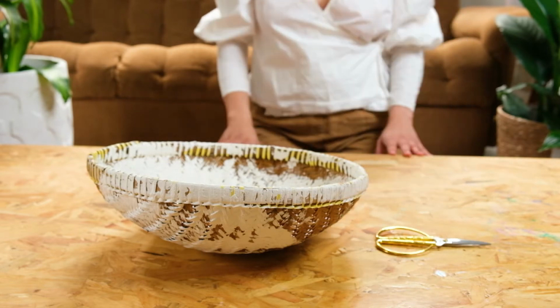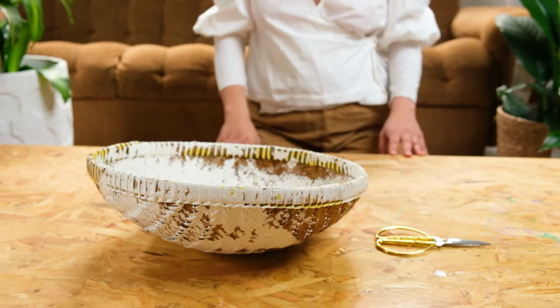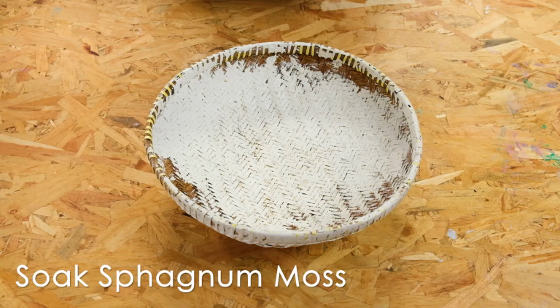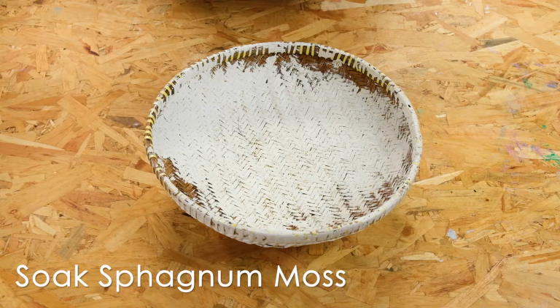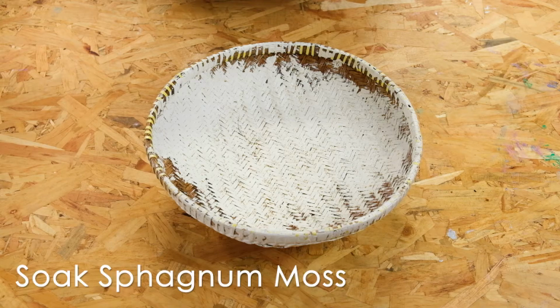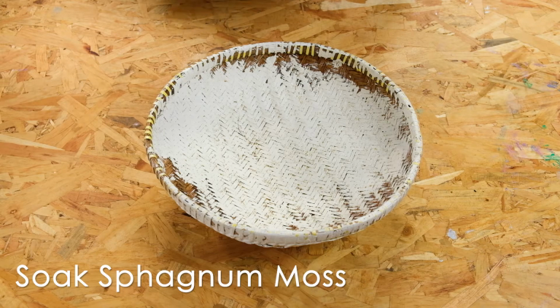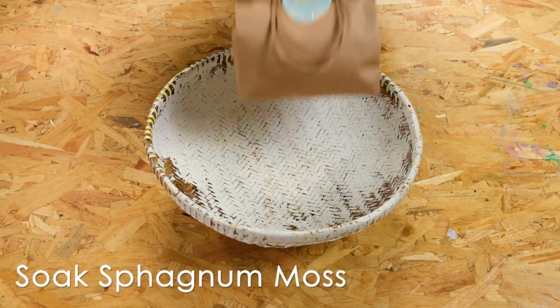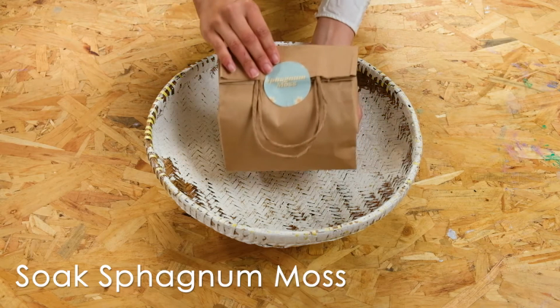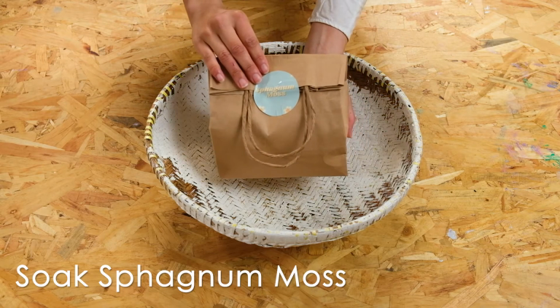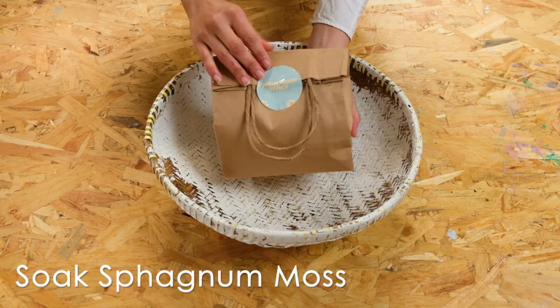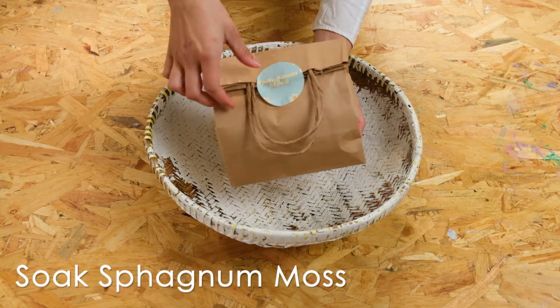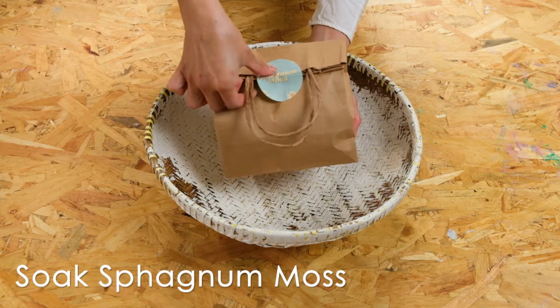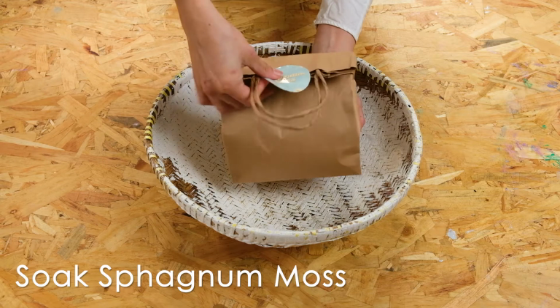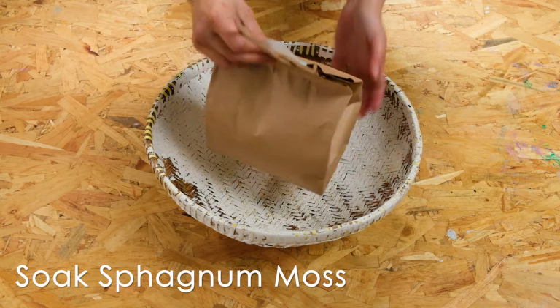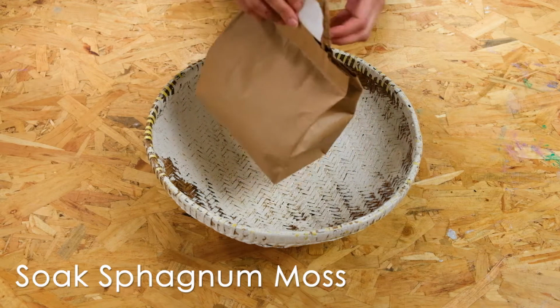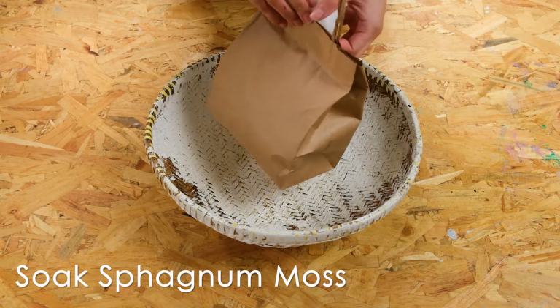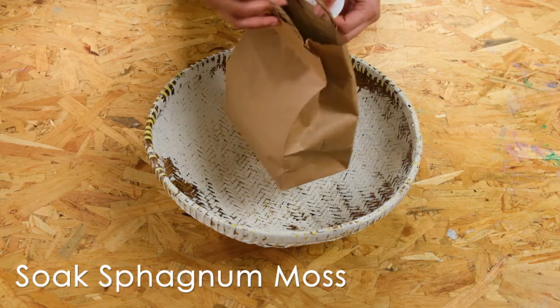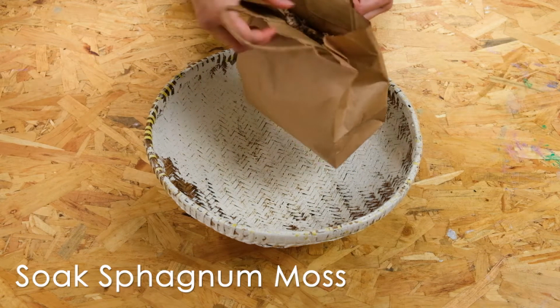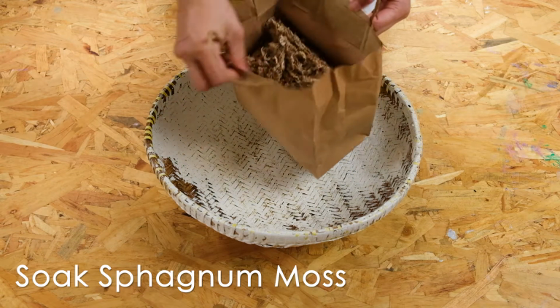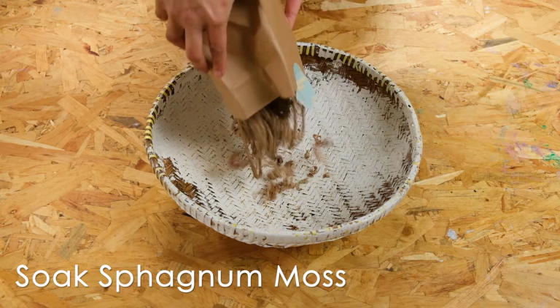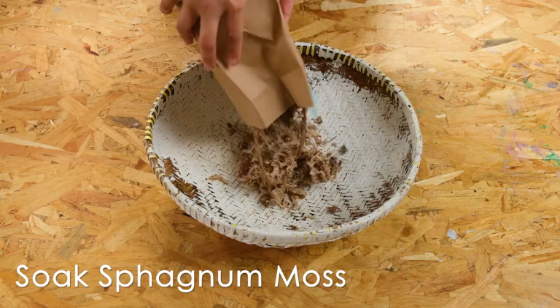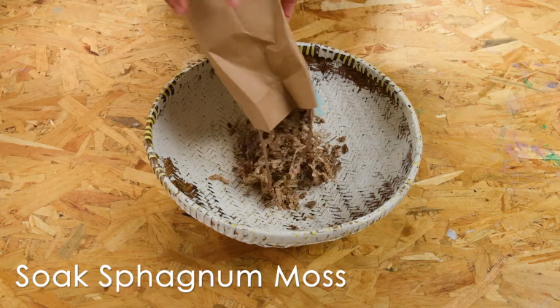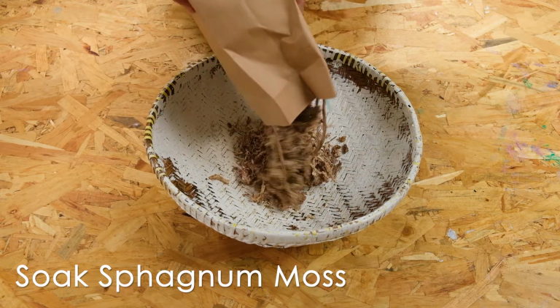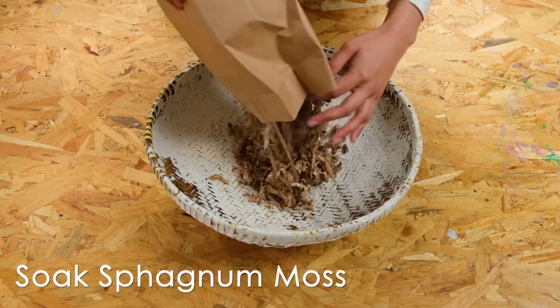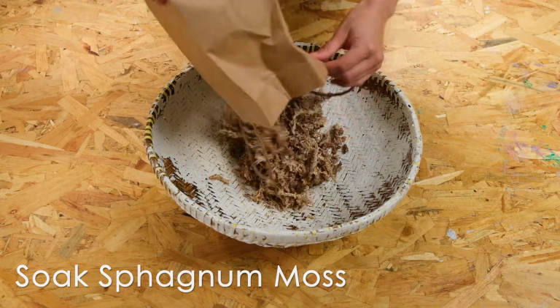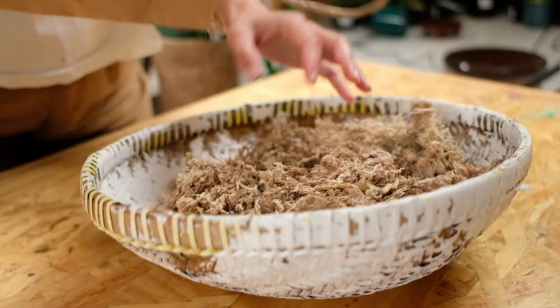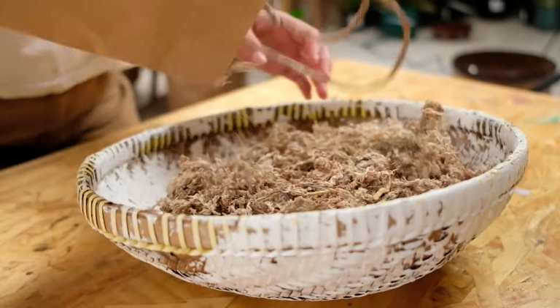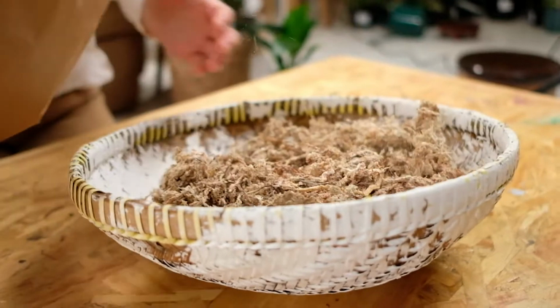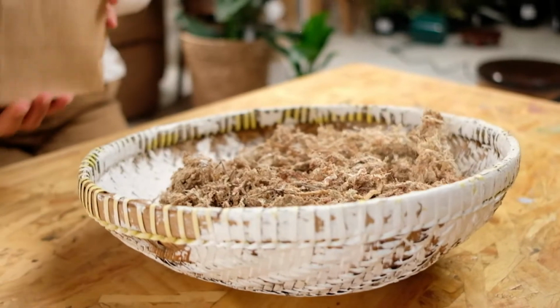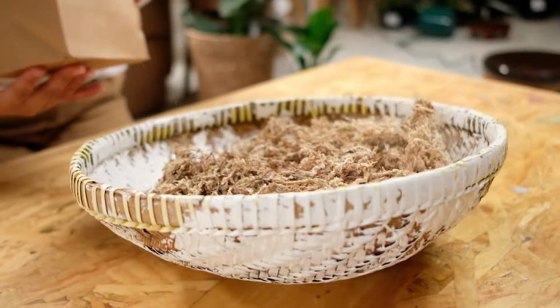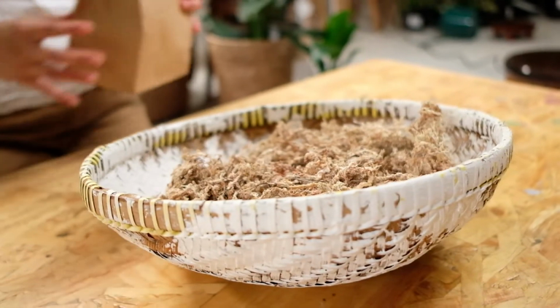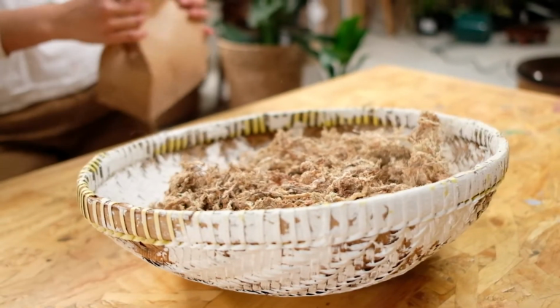First things first, place your sphagnum moss into the bowl. Soak it in water and rehydrate the sphagnum moss, then wring out all the excess water until the moss is moist, not wet.